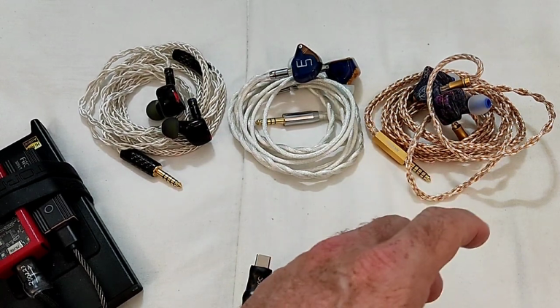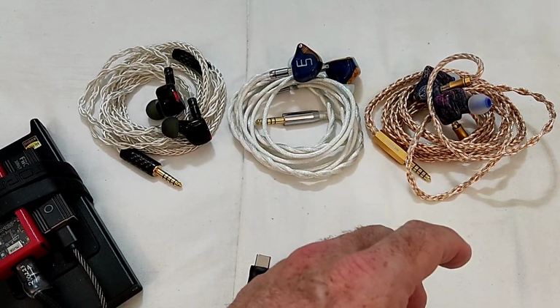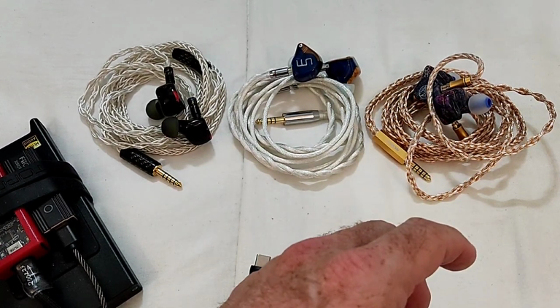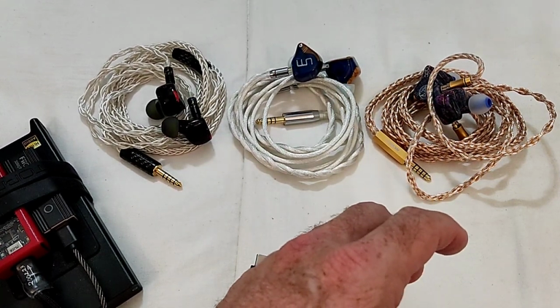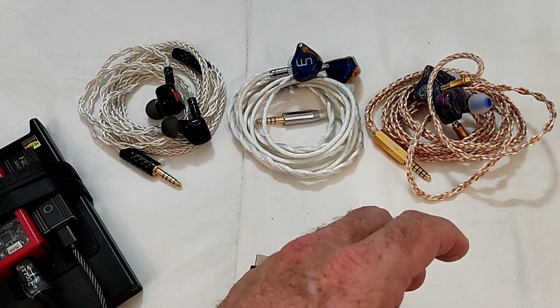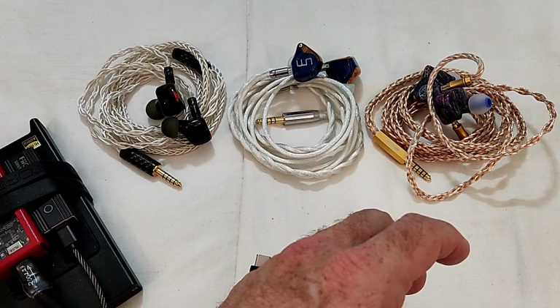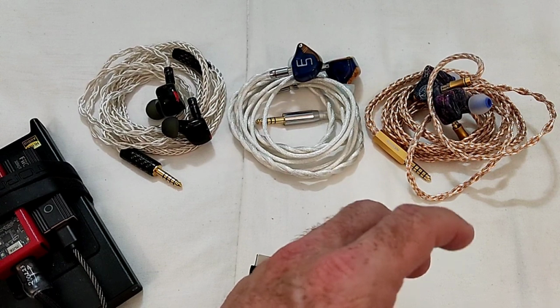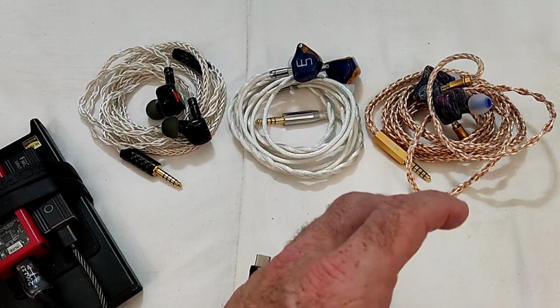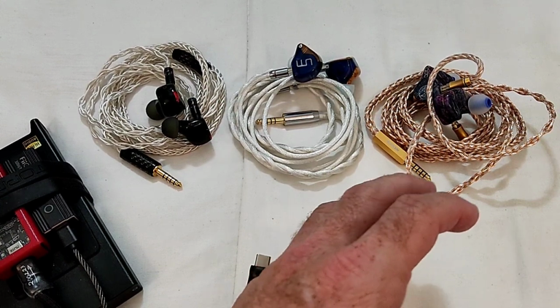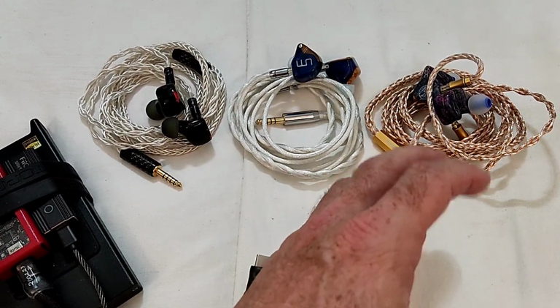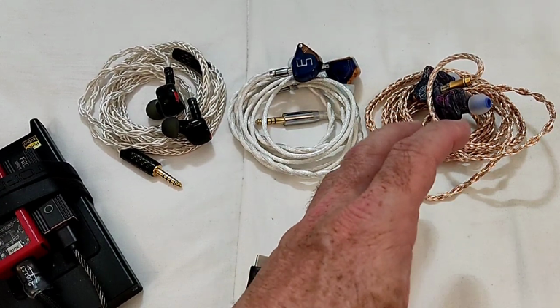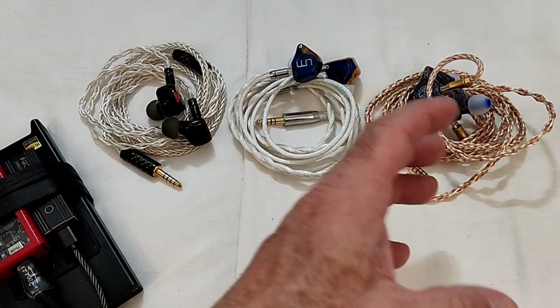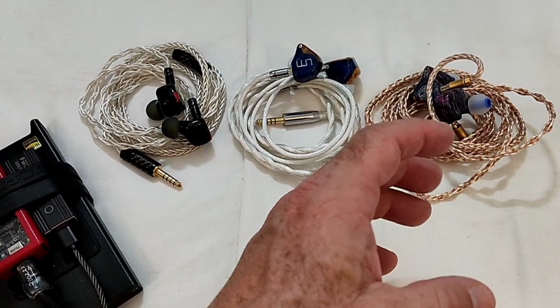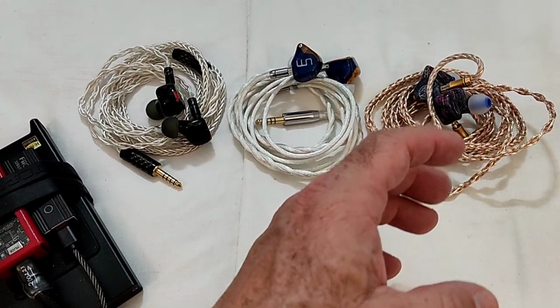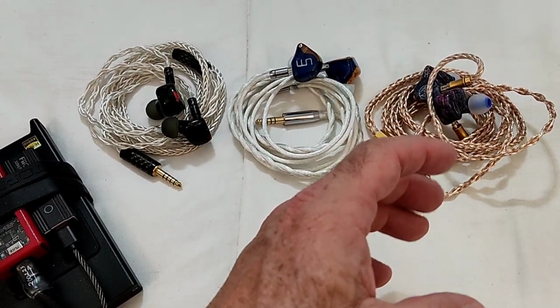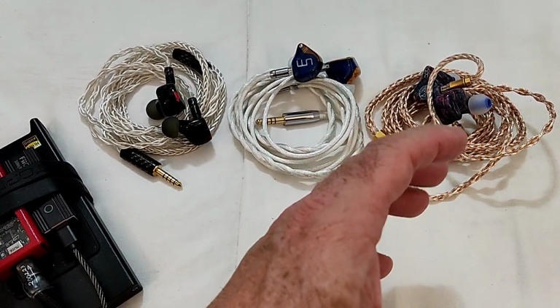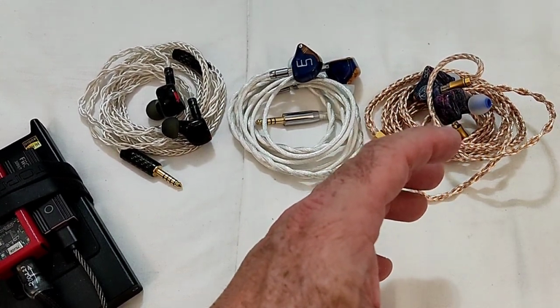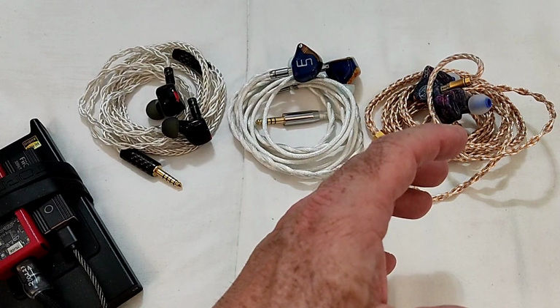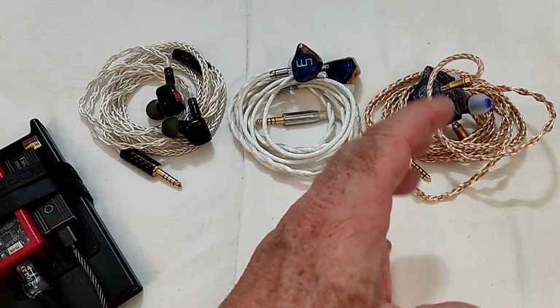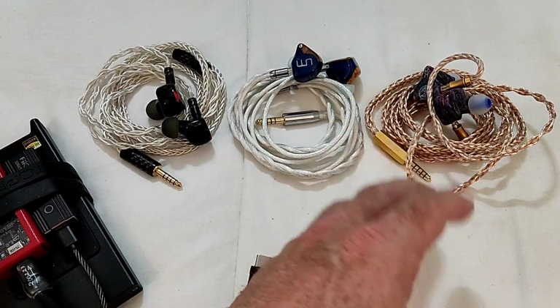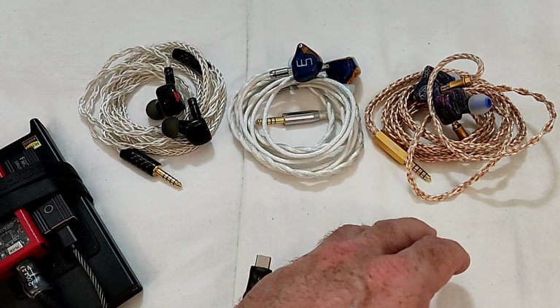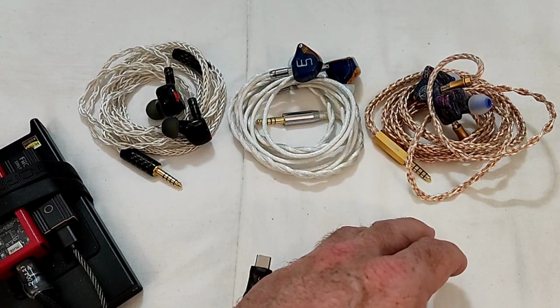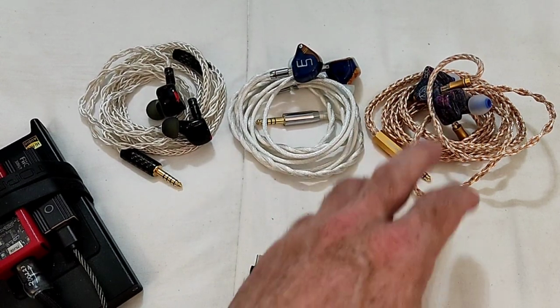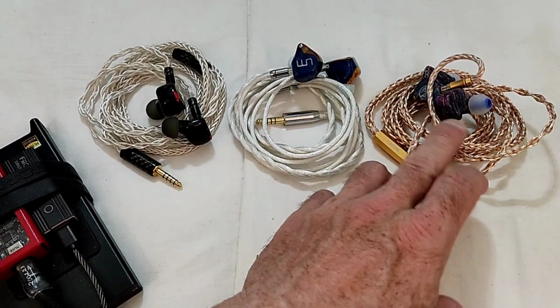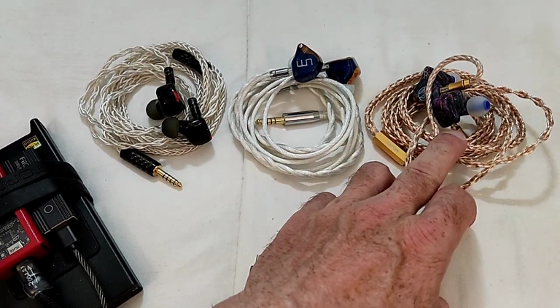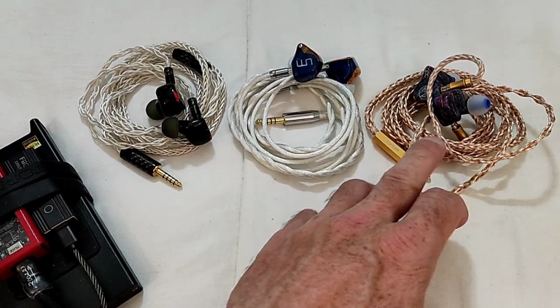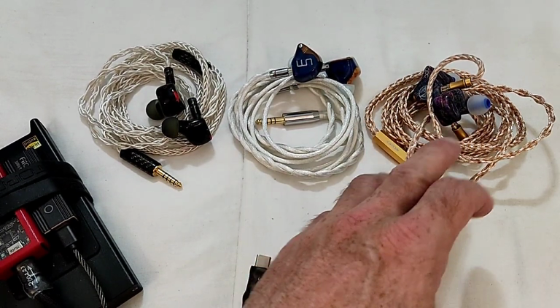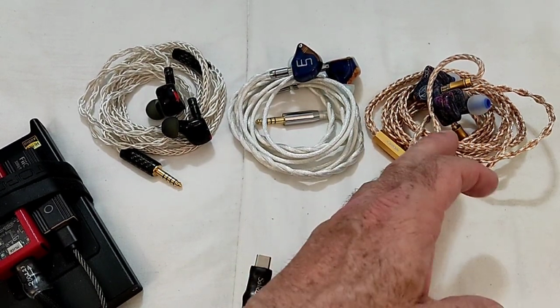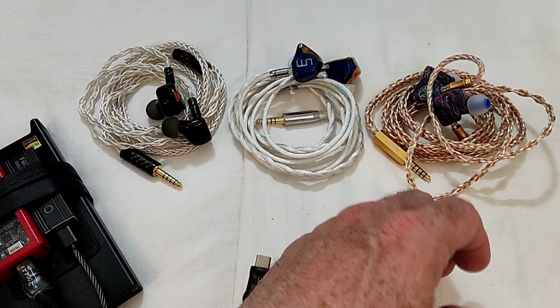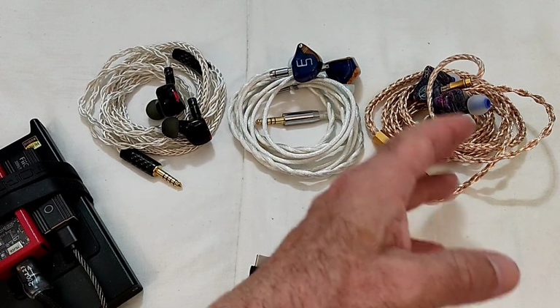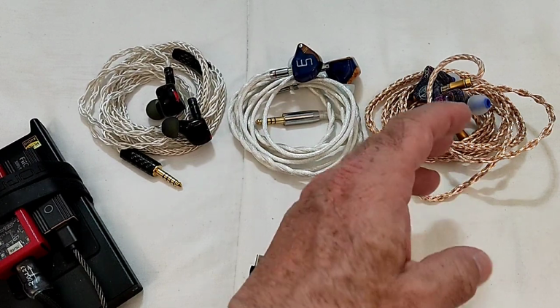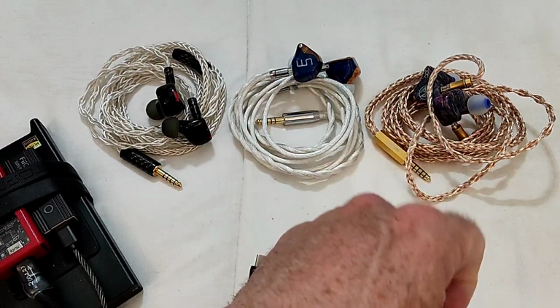That mid-bass impact does lend the 3D Magic very well to rock — and Gustavo, who is a rock lover, confirms exactly that.